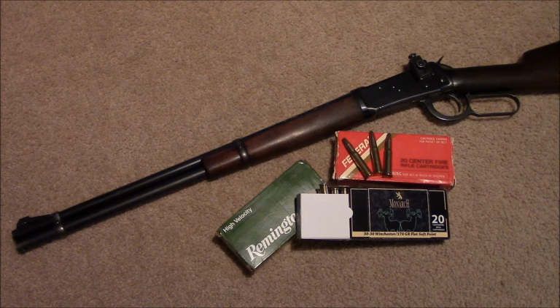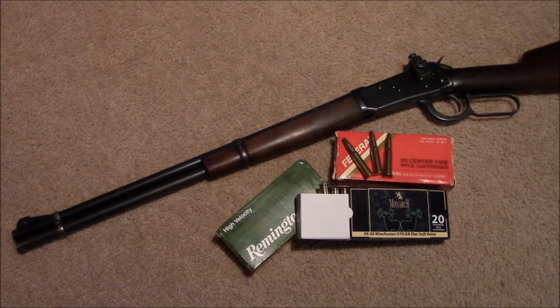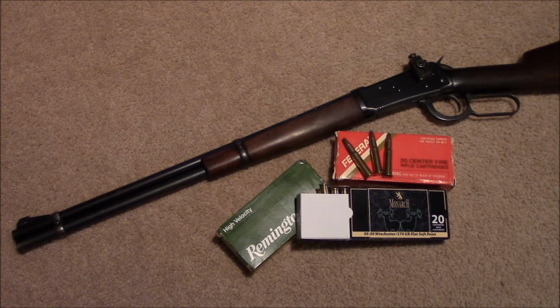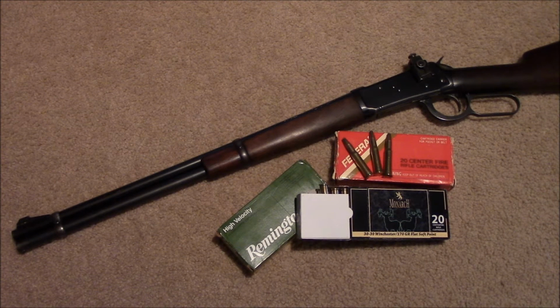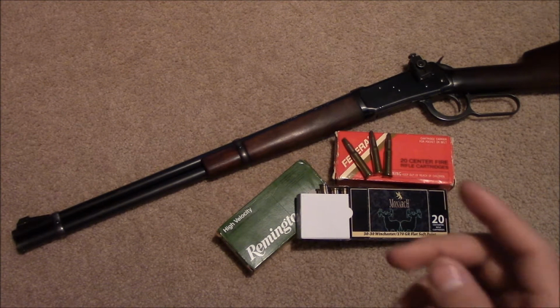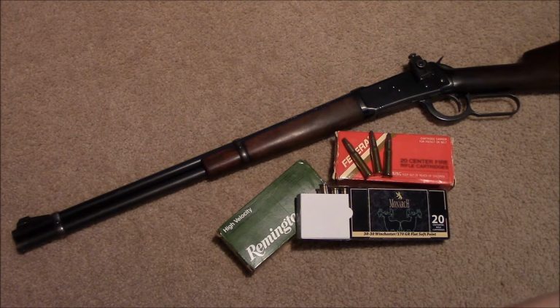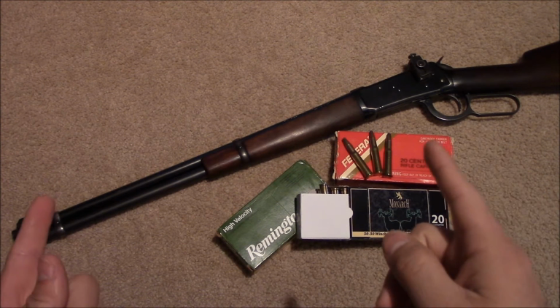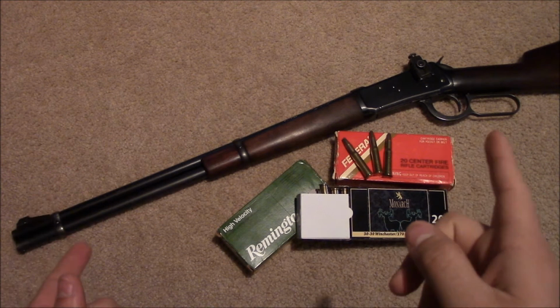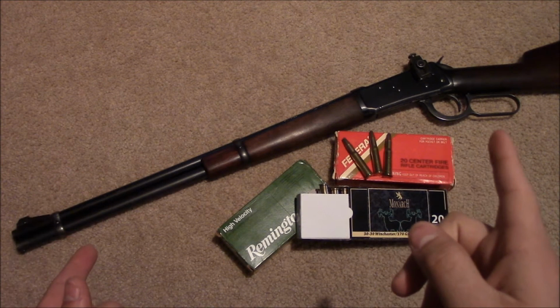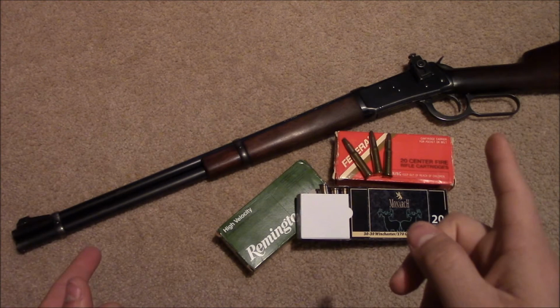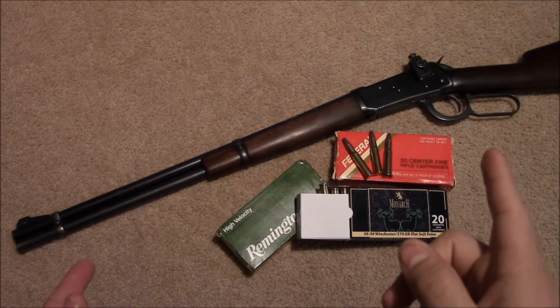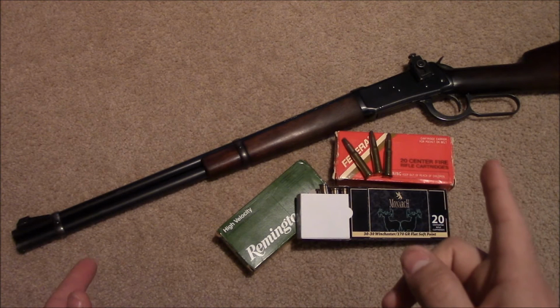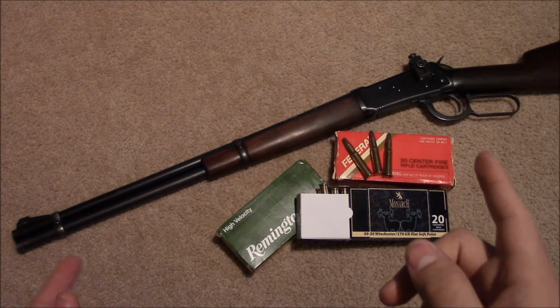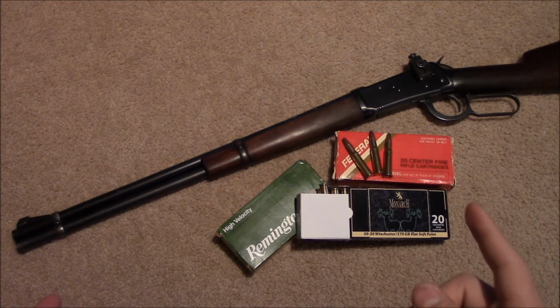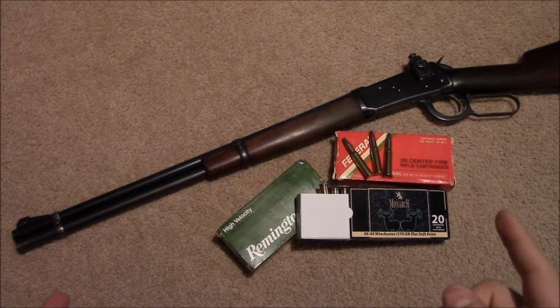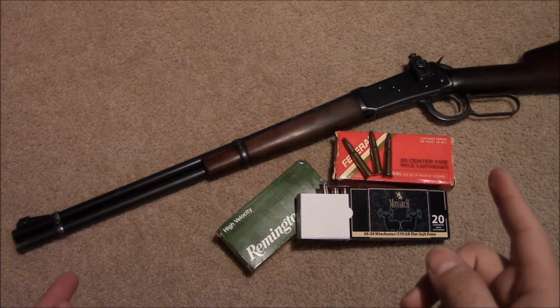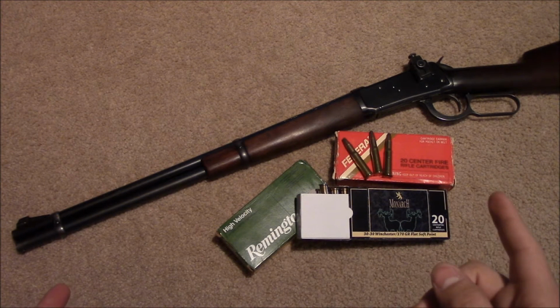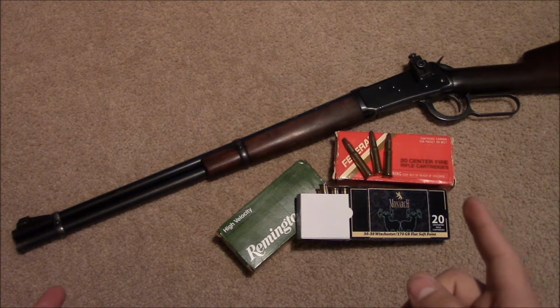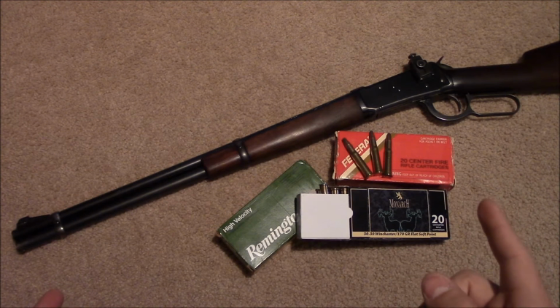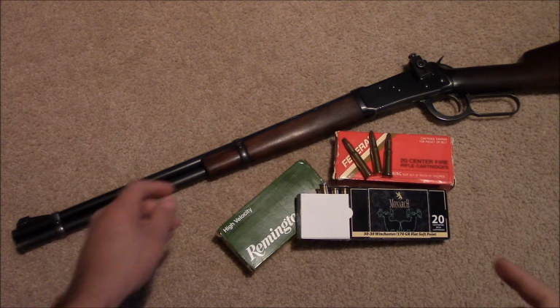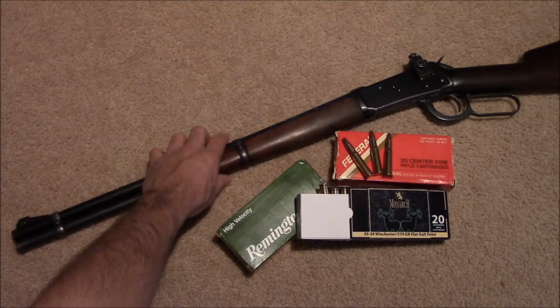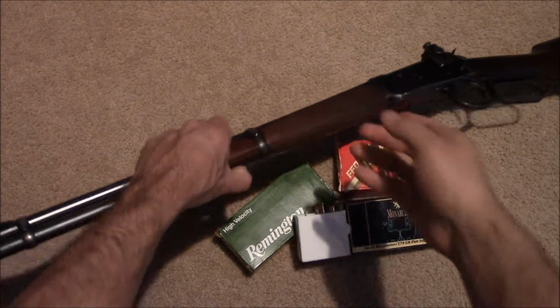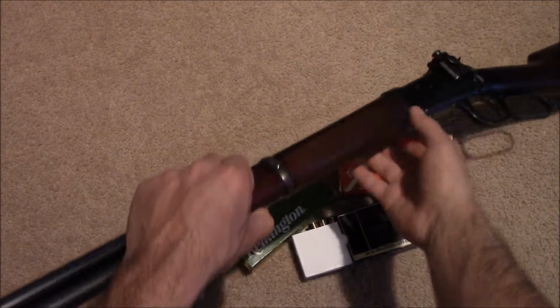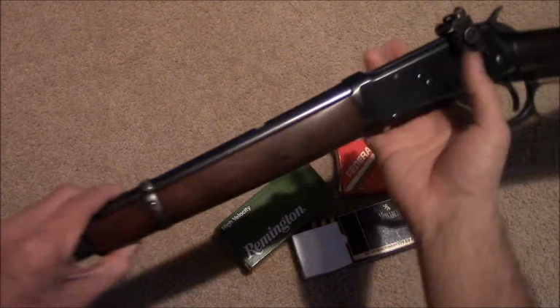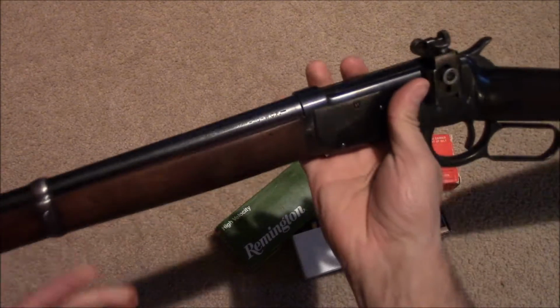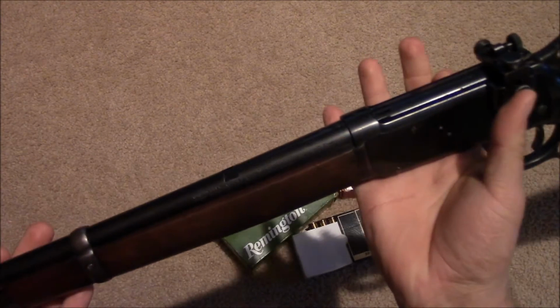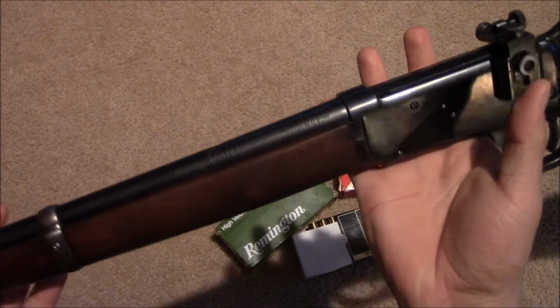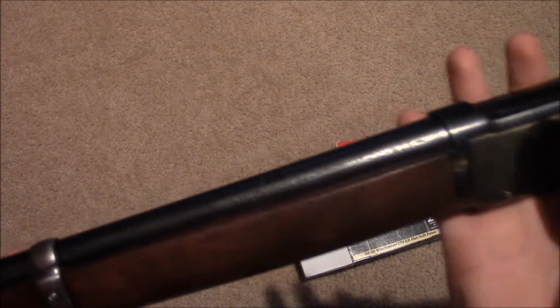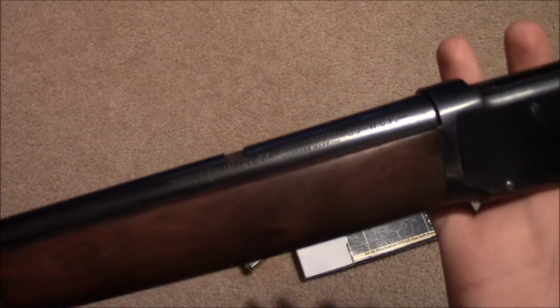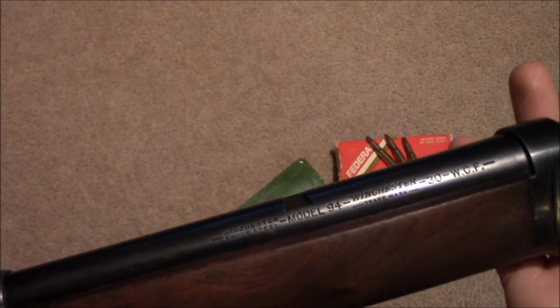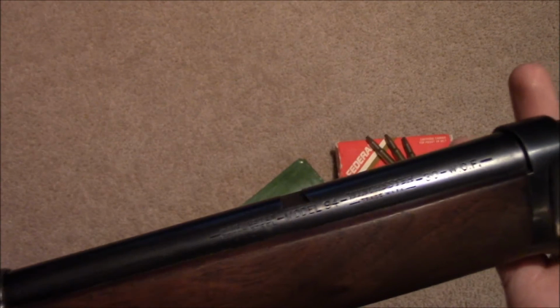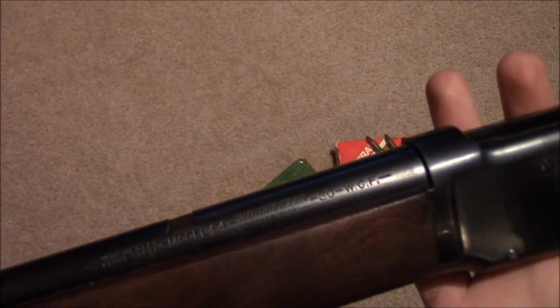Hey guys, it's me the Marigun and today I review a very special carbine. It's a lever action and it's been used by deer hunters for over a hundred years already. It is the Winchester Model 94, and this one has been chambered in 30 WCF.